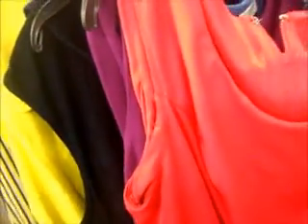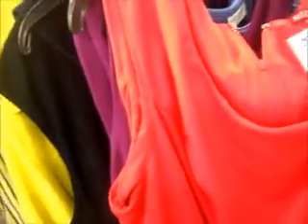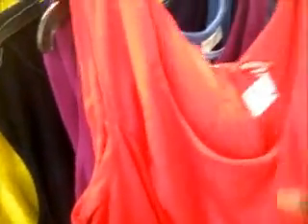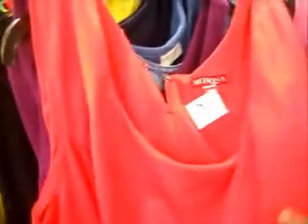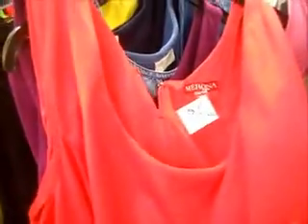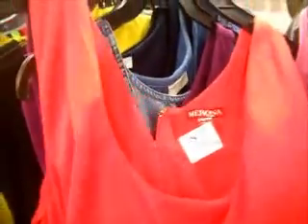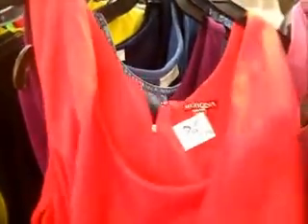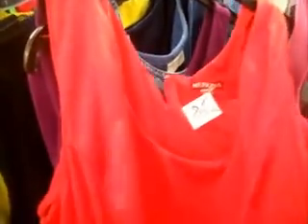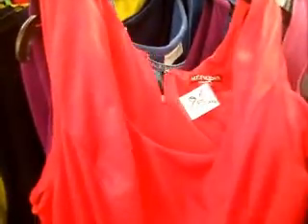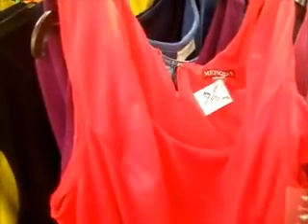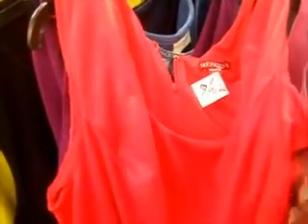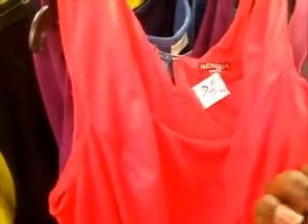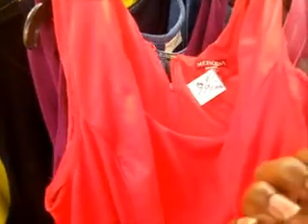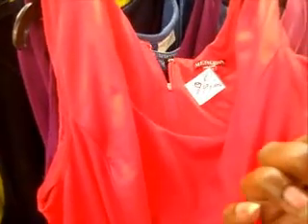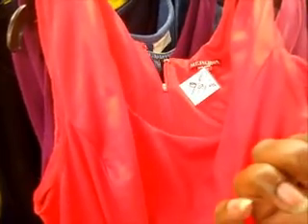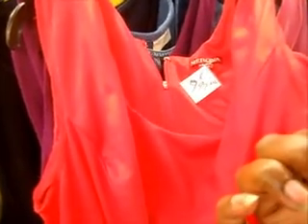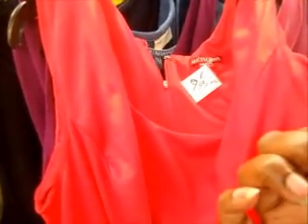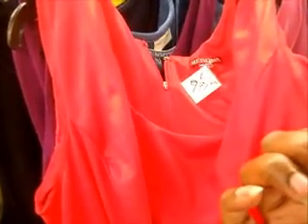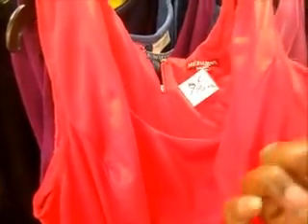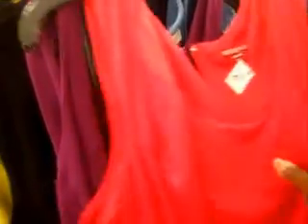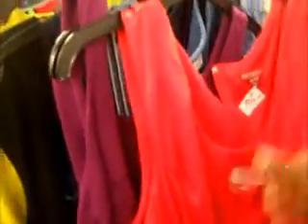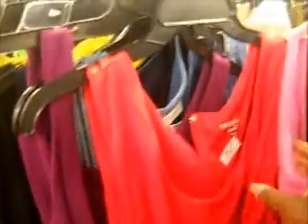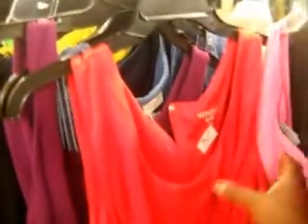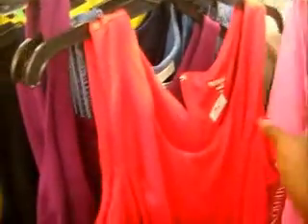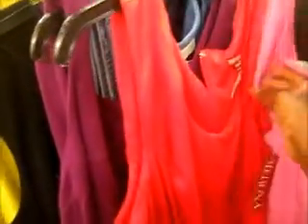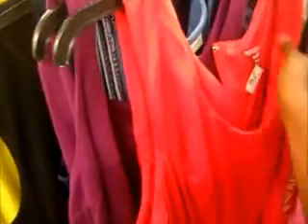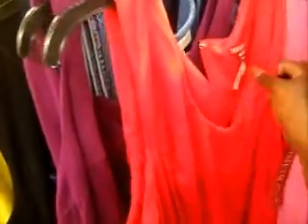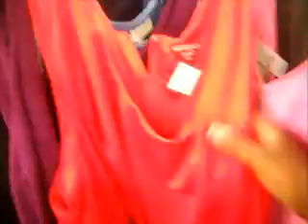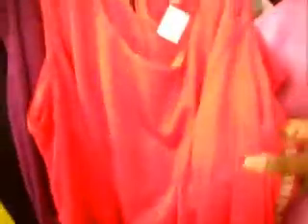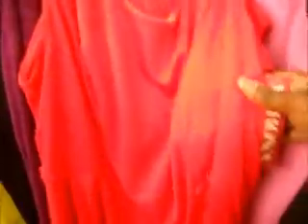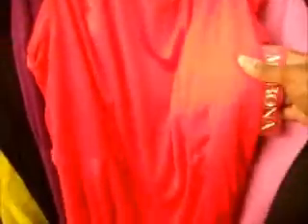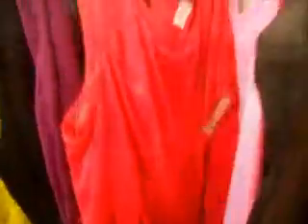I'm about to try this on. This is a brand new dress — this is Target brand. Let me try this on real fast.